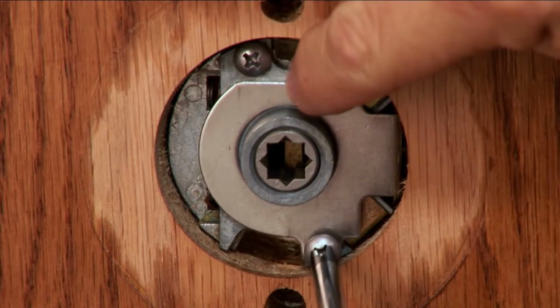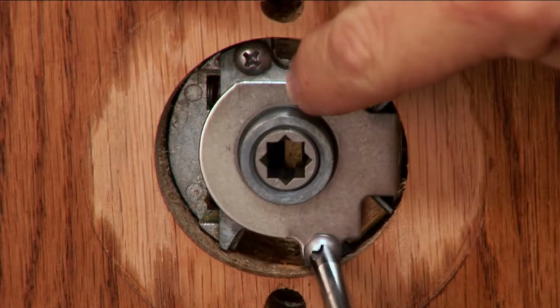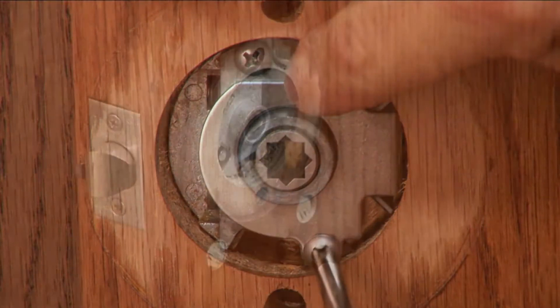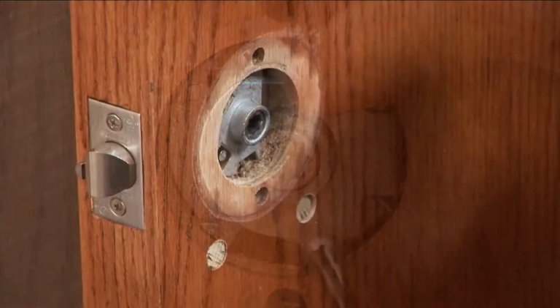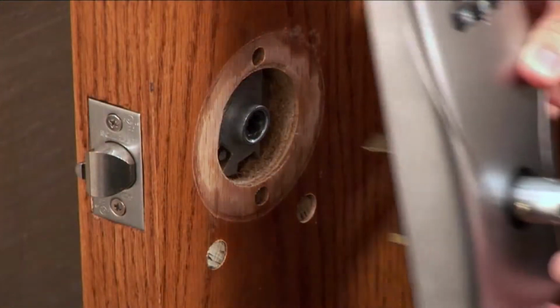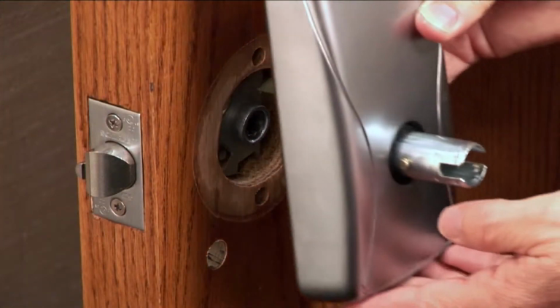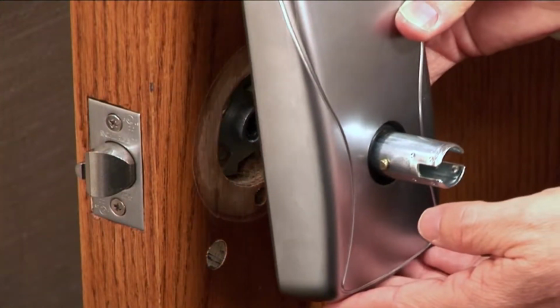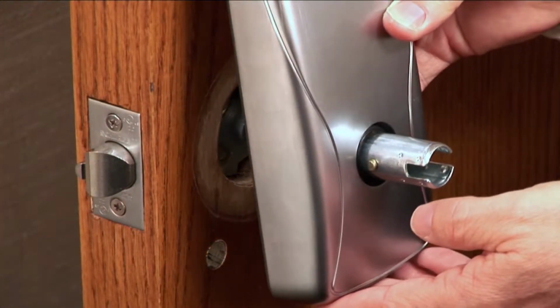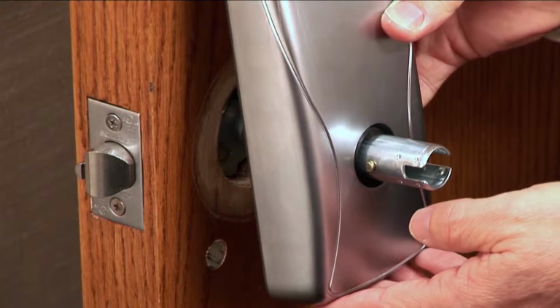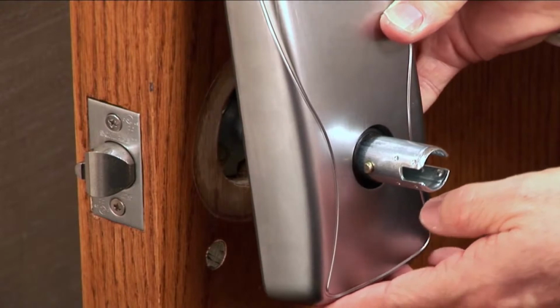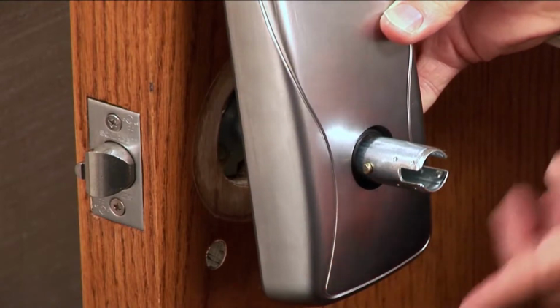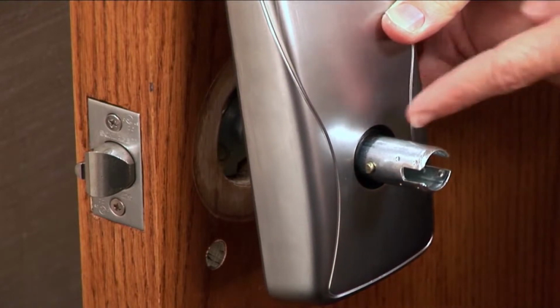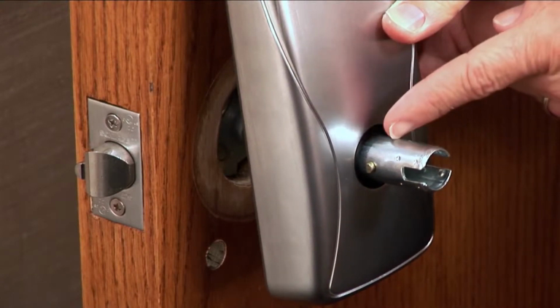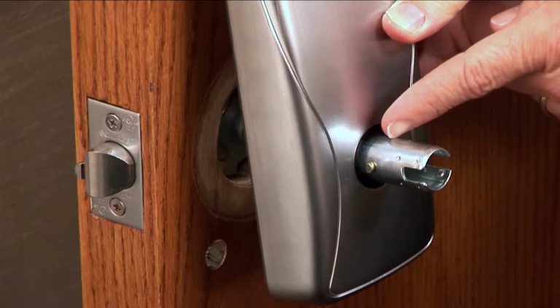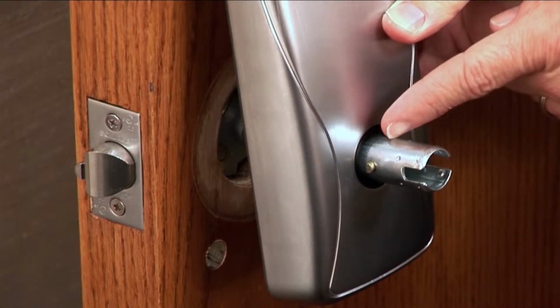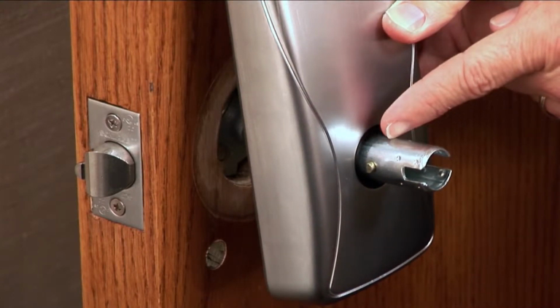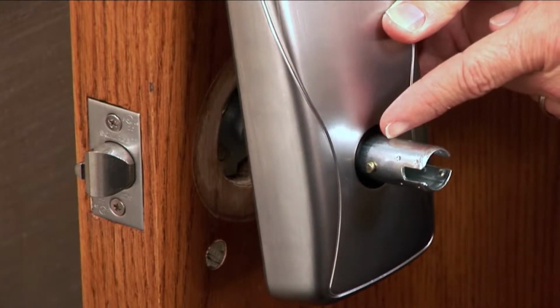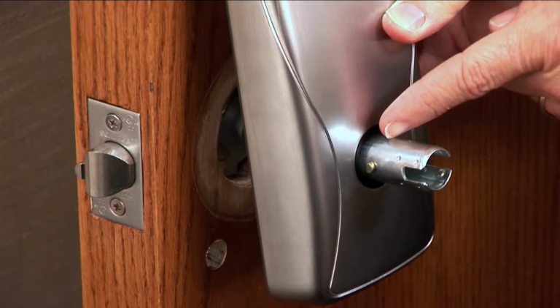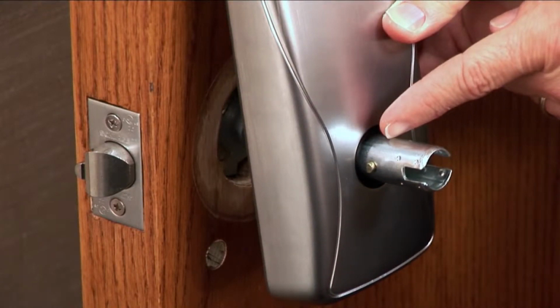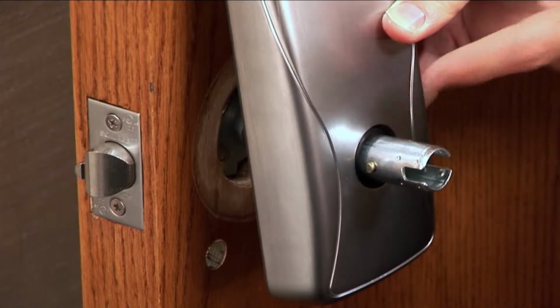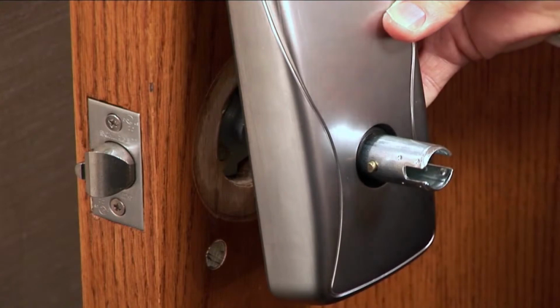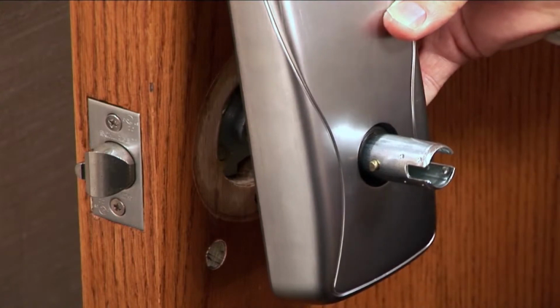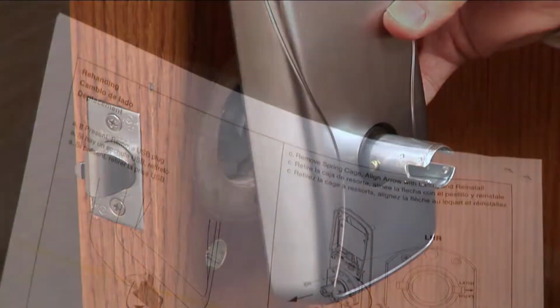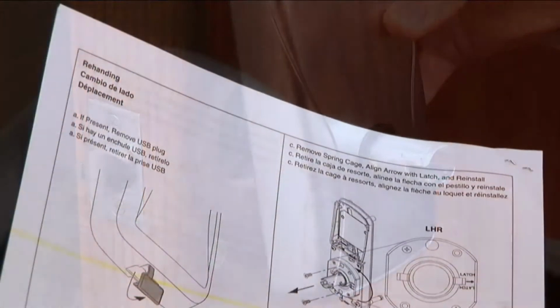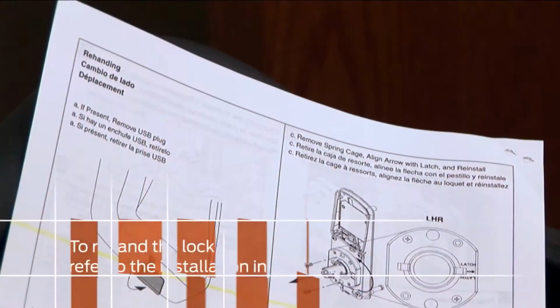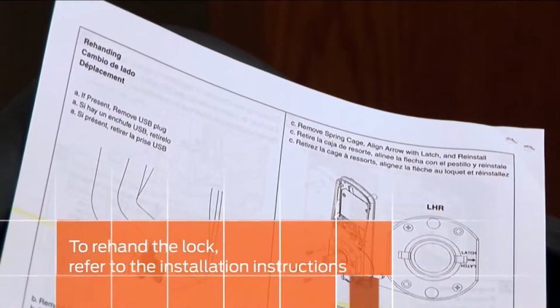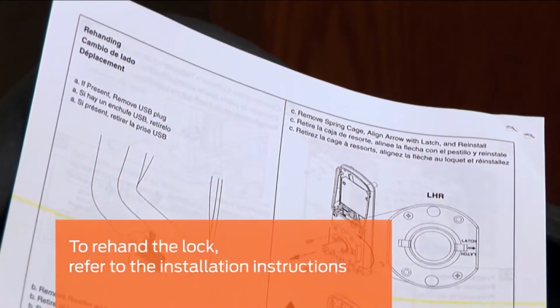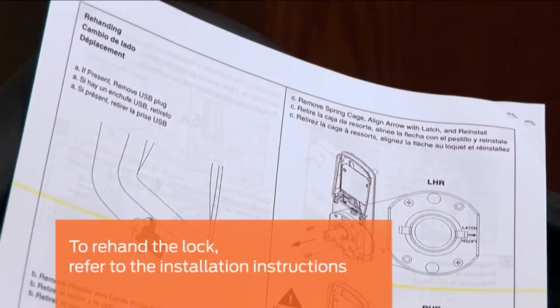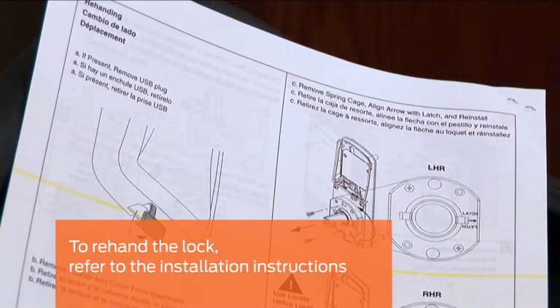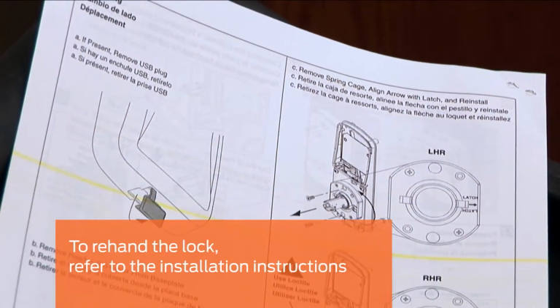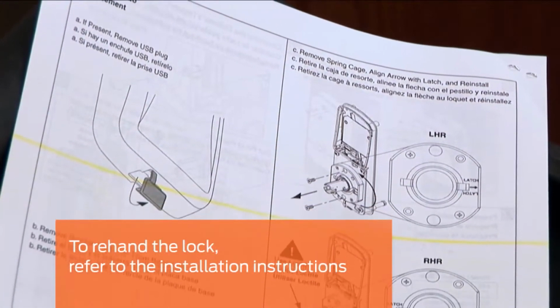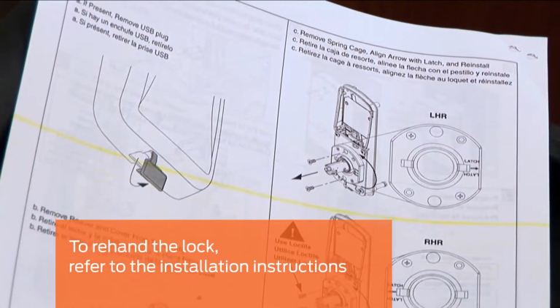Next, check the handing of the outside assembly. The knob stop pin should be pointing toward the latch edge of the door. If the handing is not correct, re-hand it now. To re-hand the lock, refer to the installation instructions.